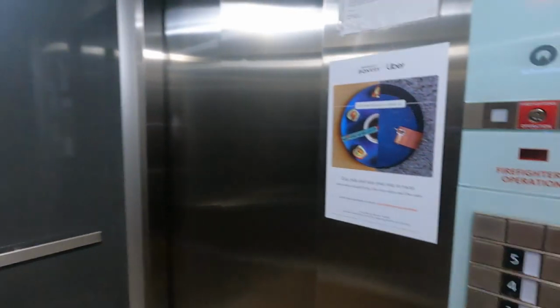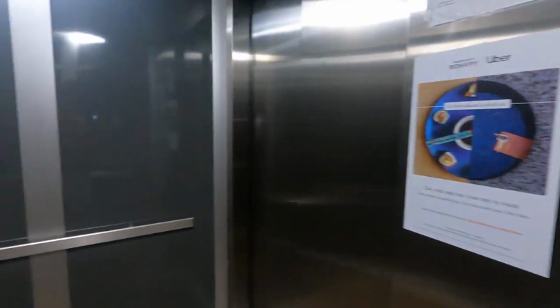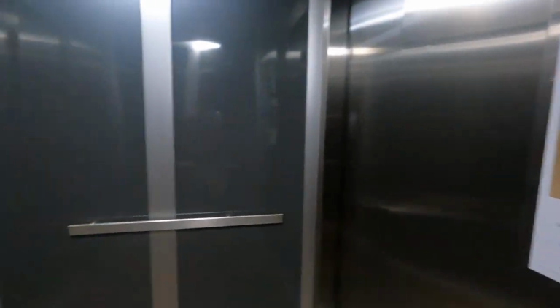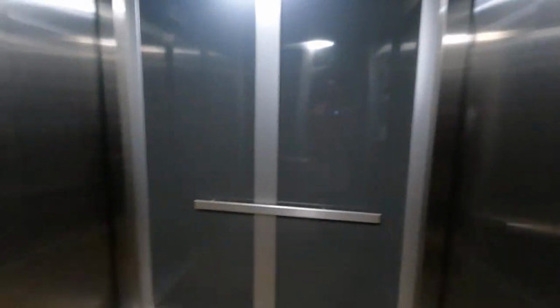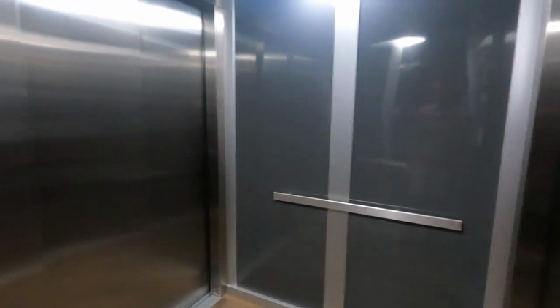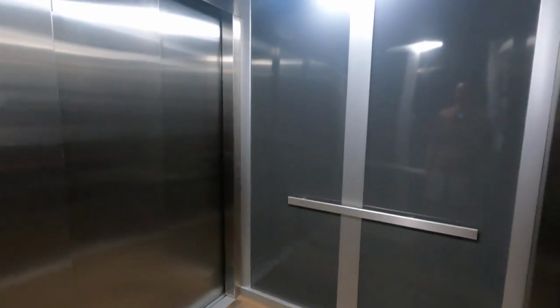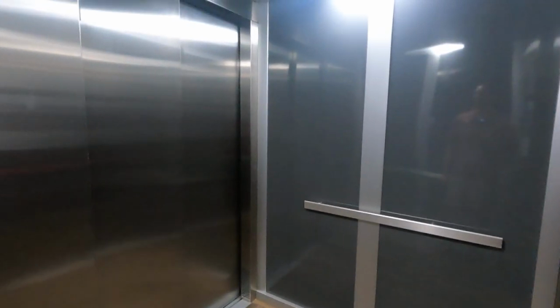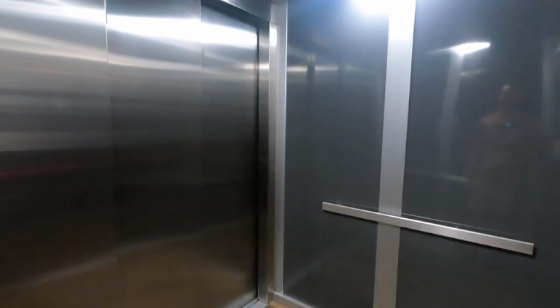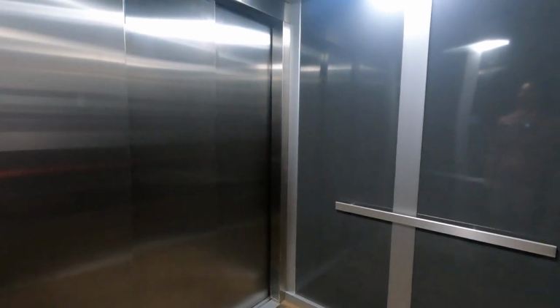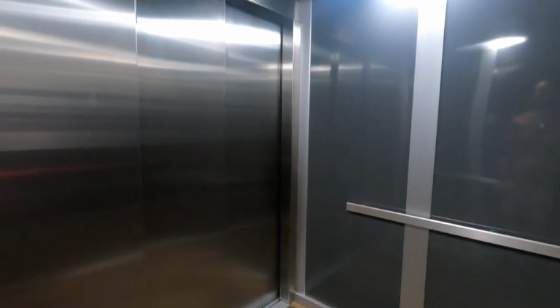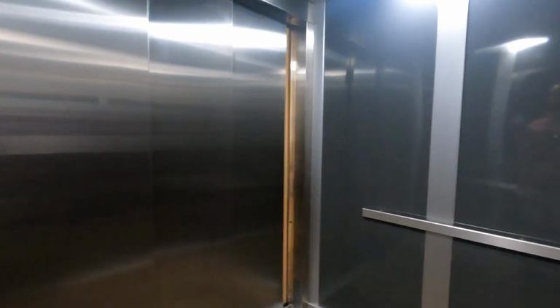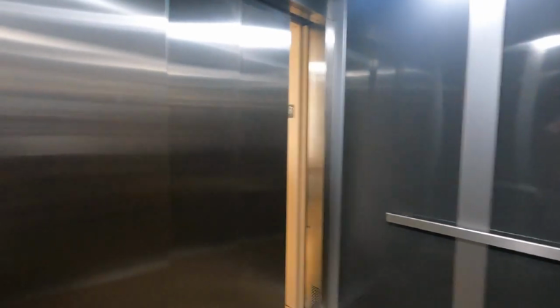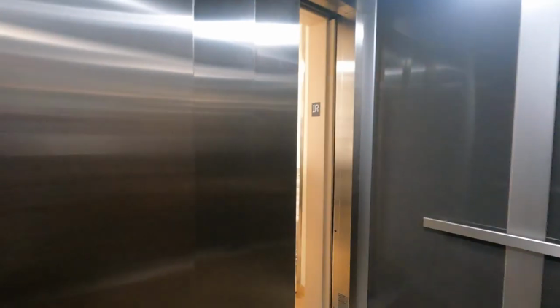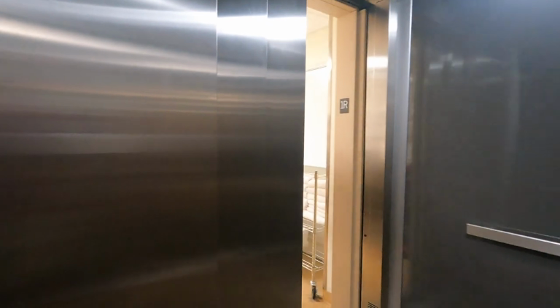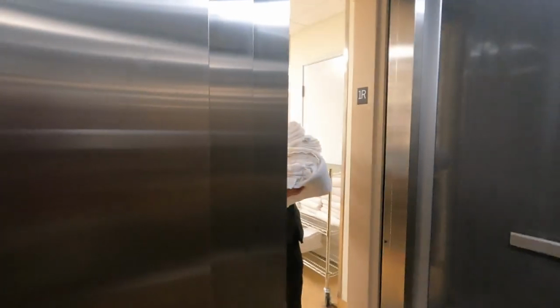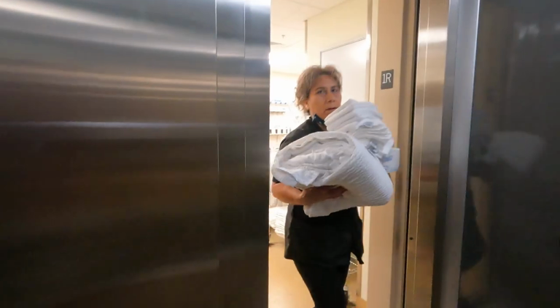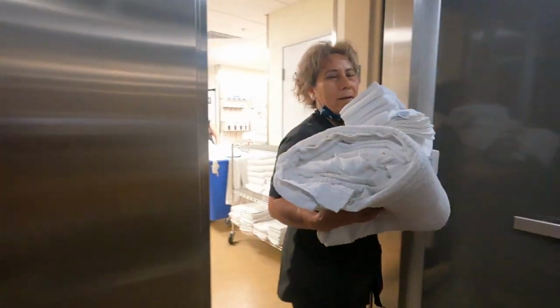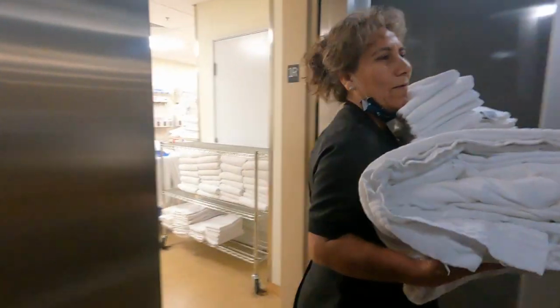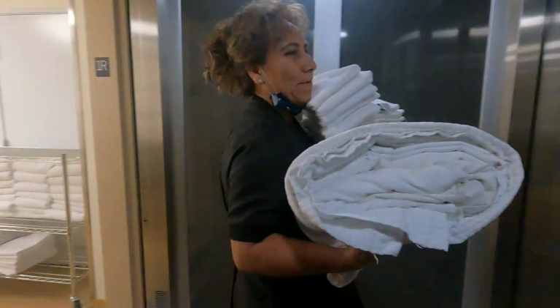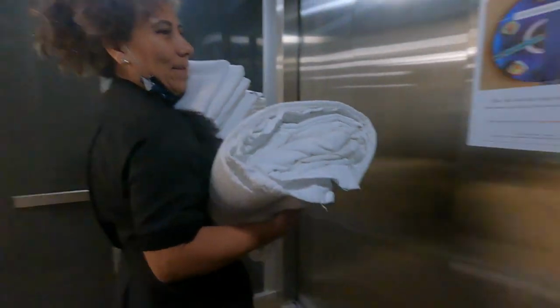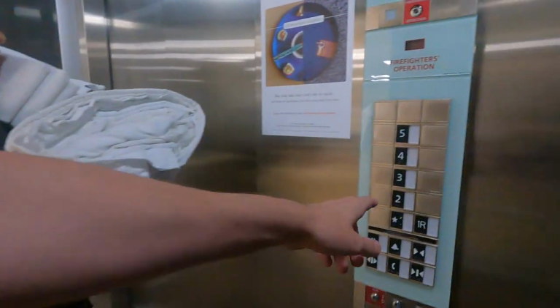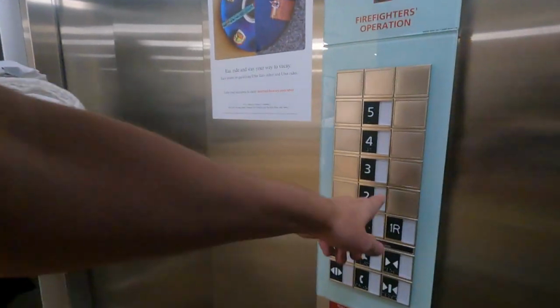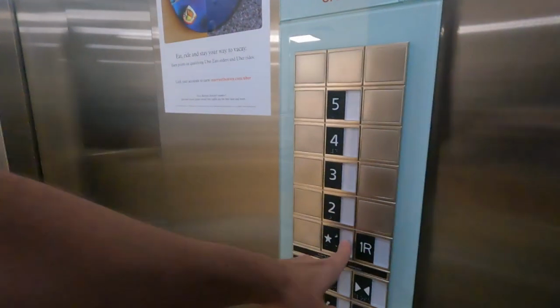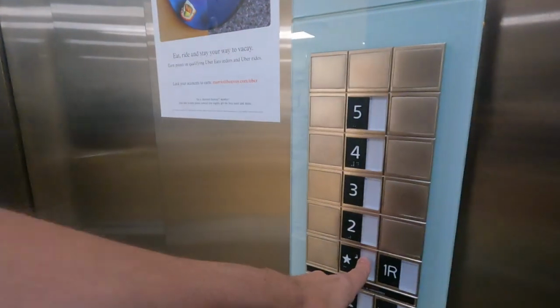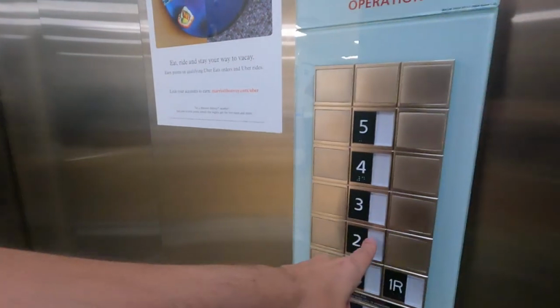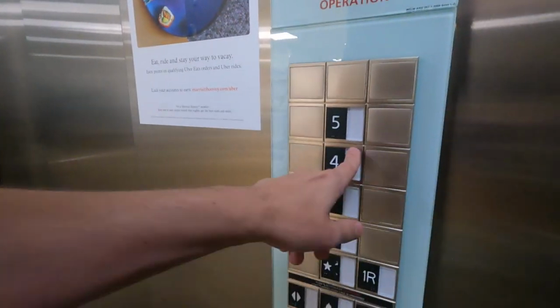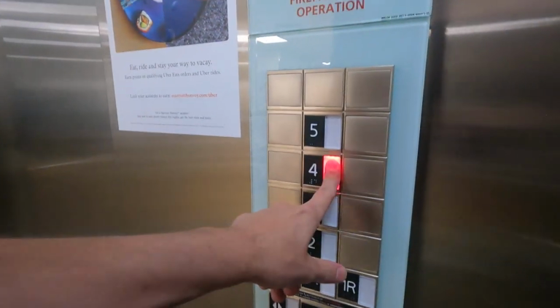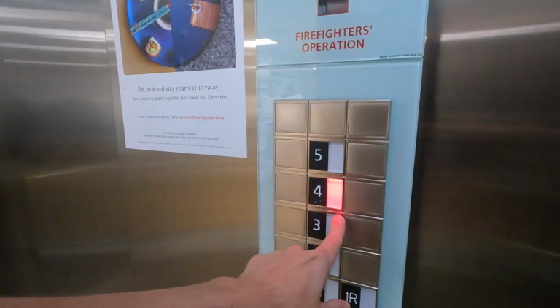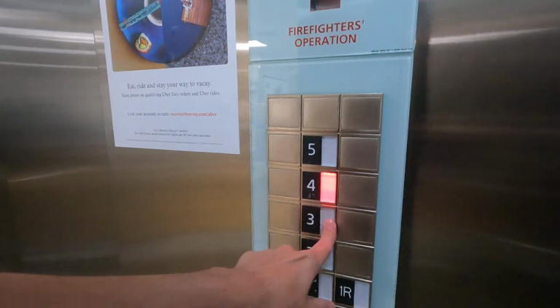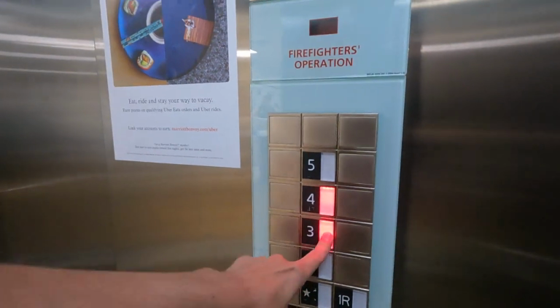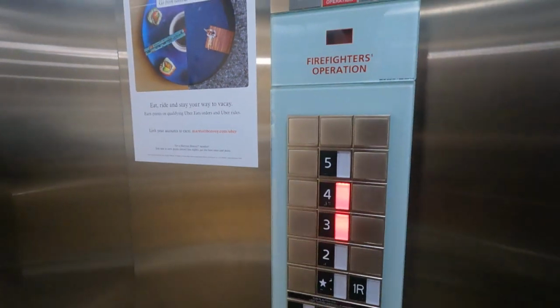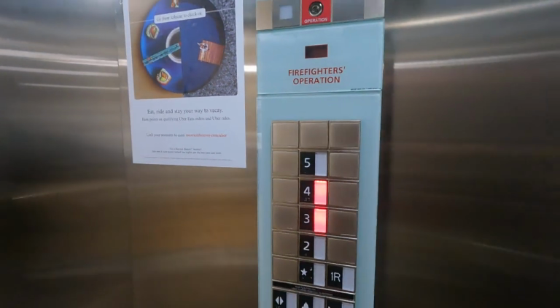Is it going to open? Whoops, hello! I pressed the wrong floor. What floor do you need? Four. Thank you. You're welcome. Thank you.